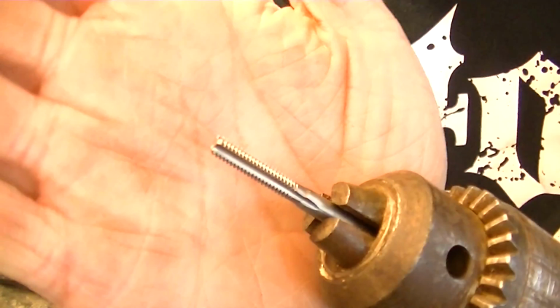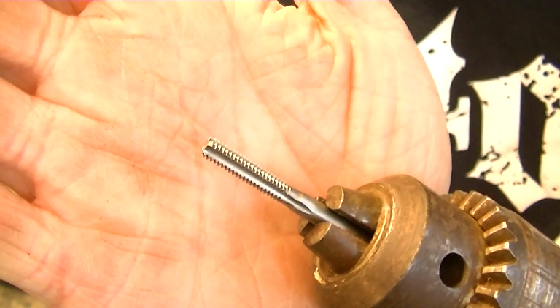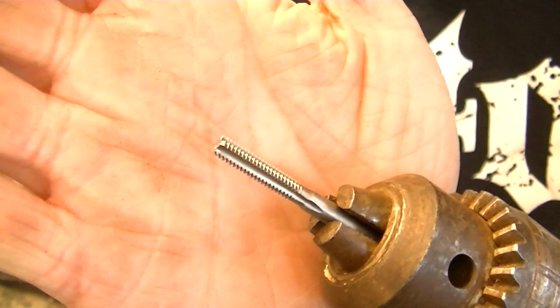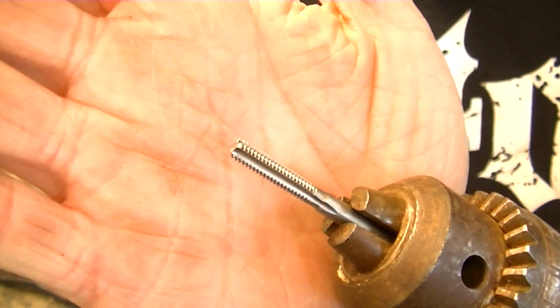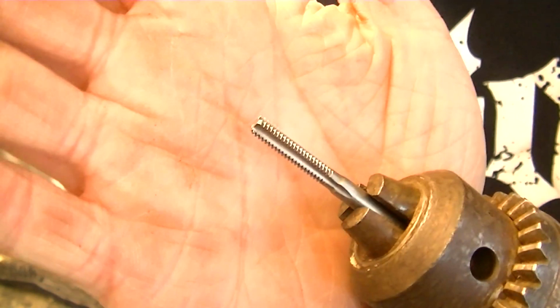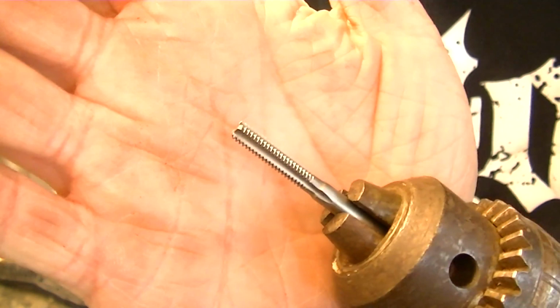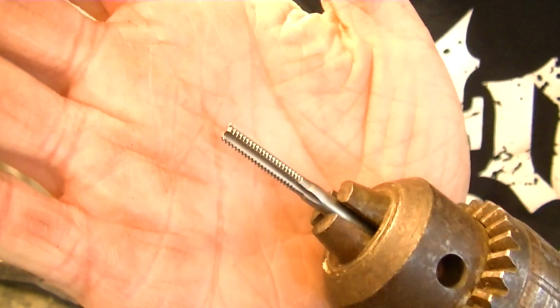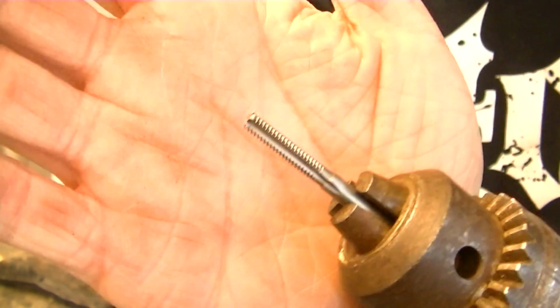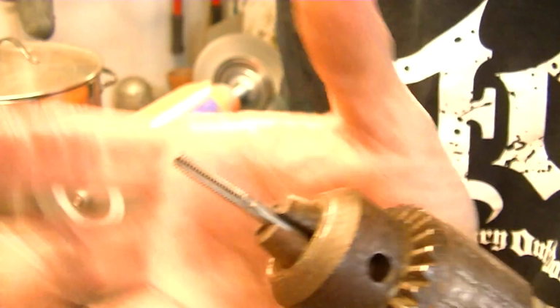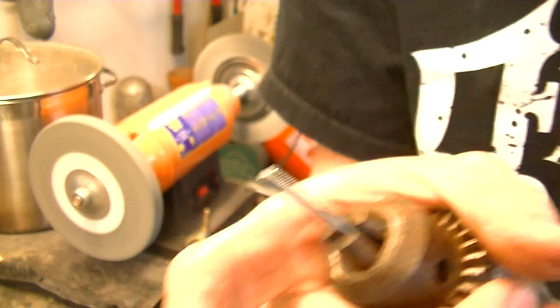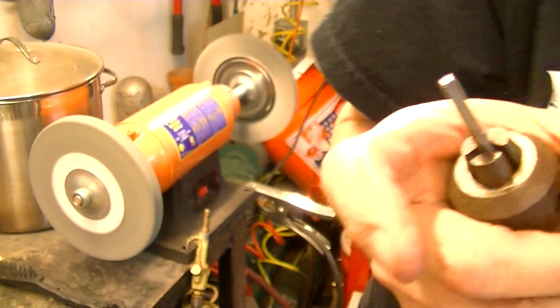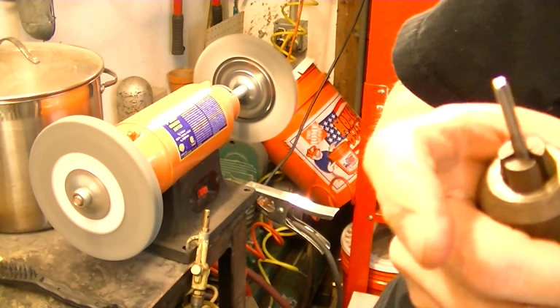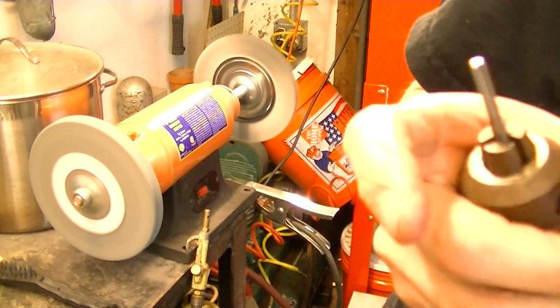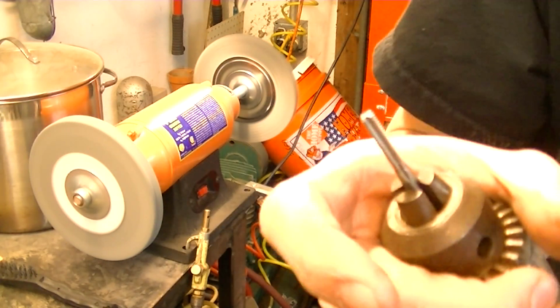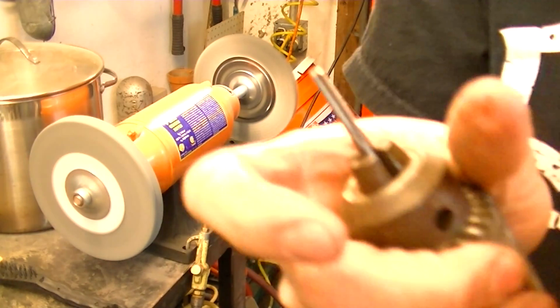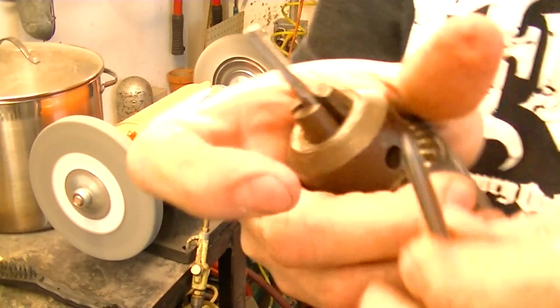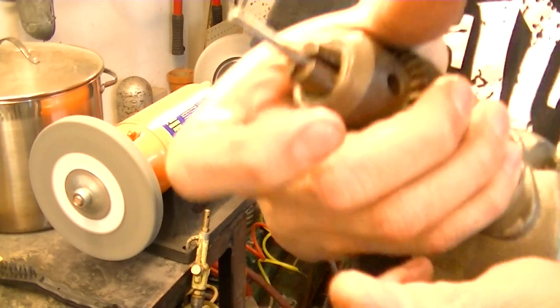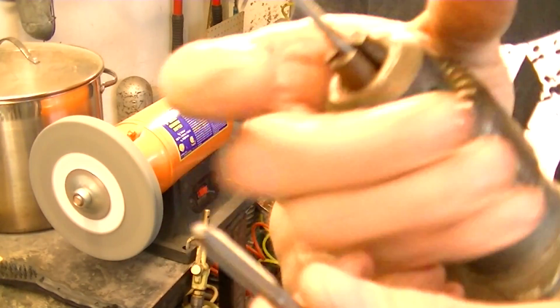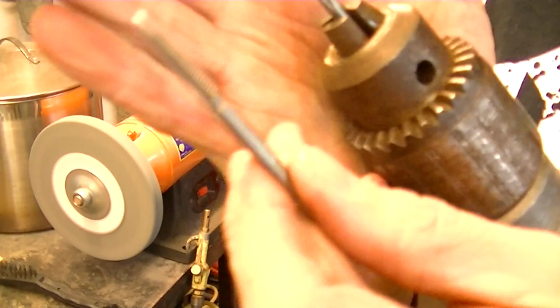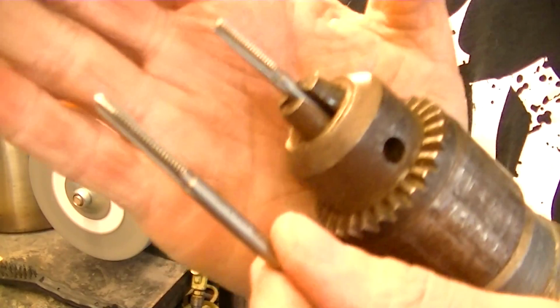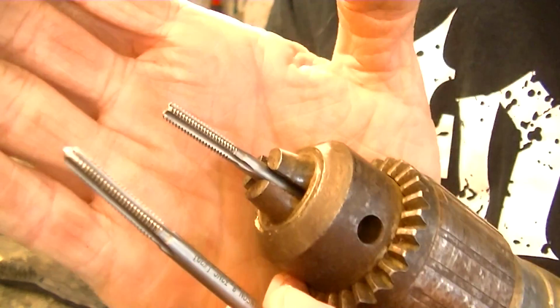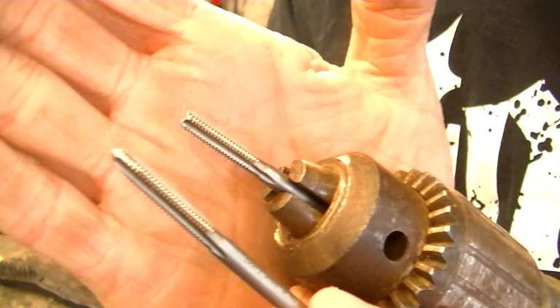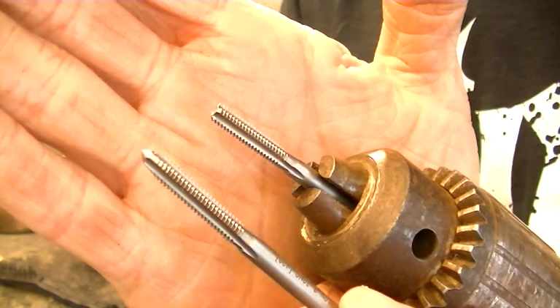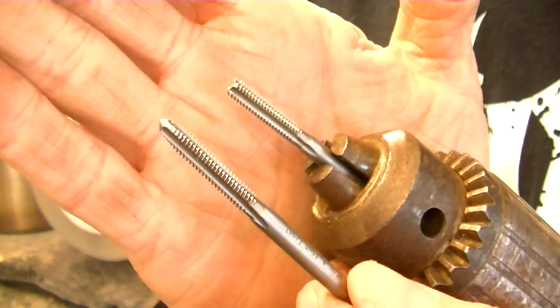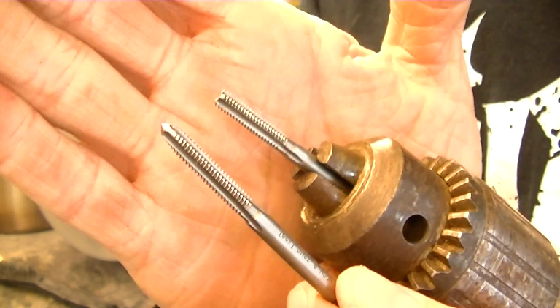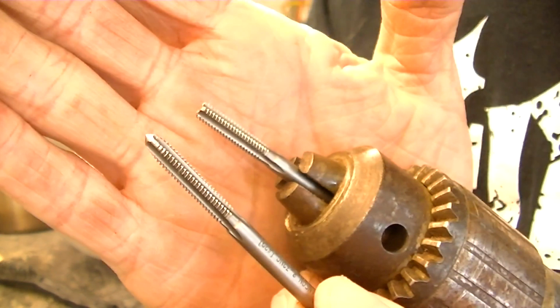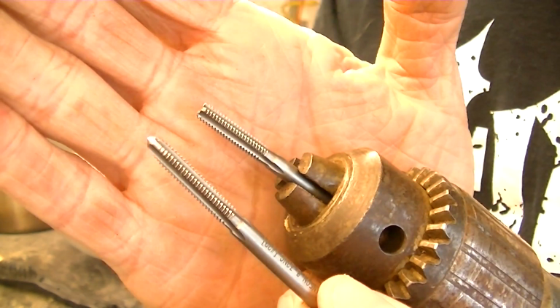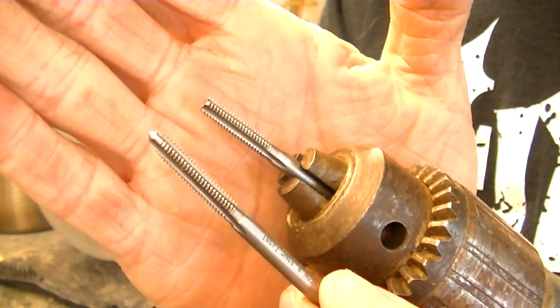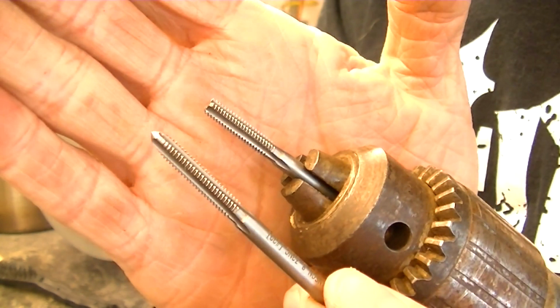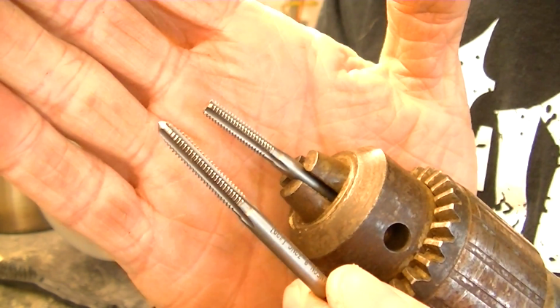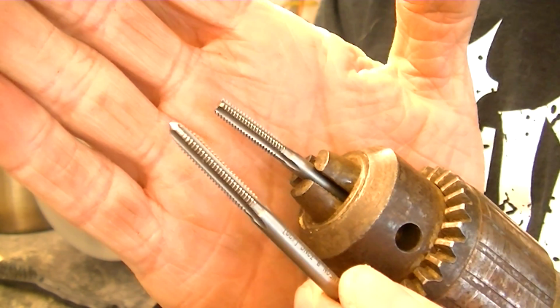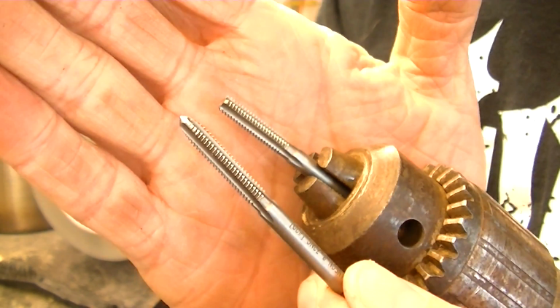That flattened it off. And now we have a bottoming tap. That's what it started out as, and now there's a bottoming tap.